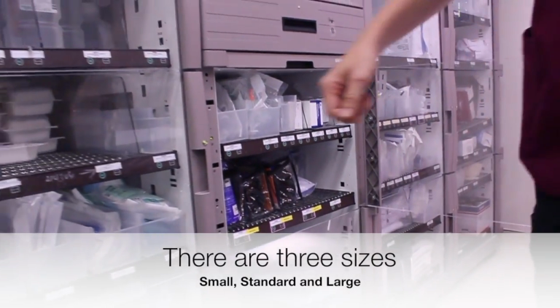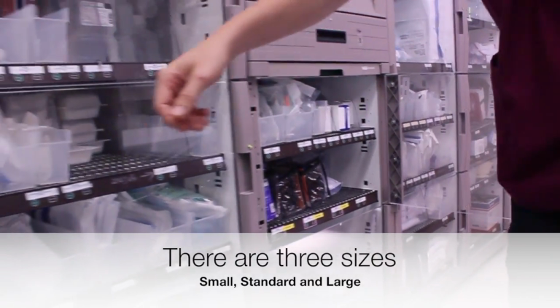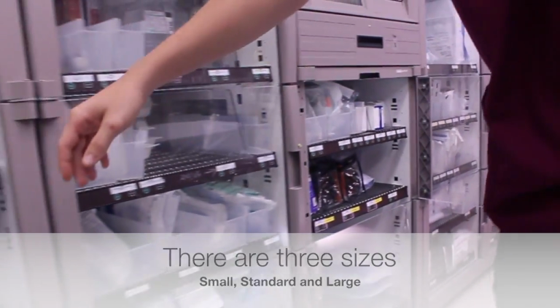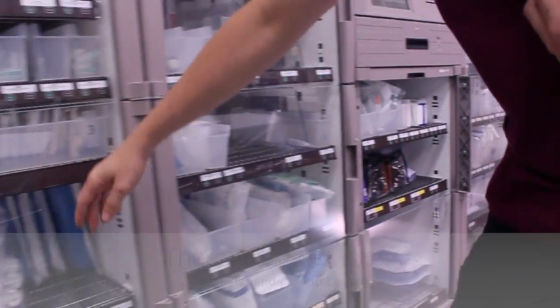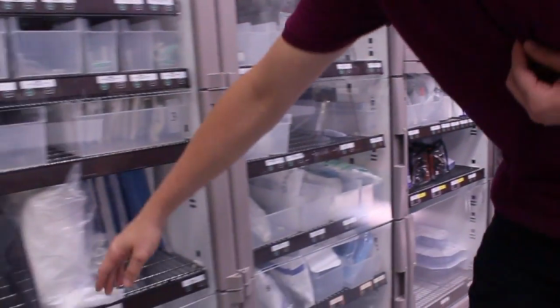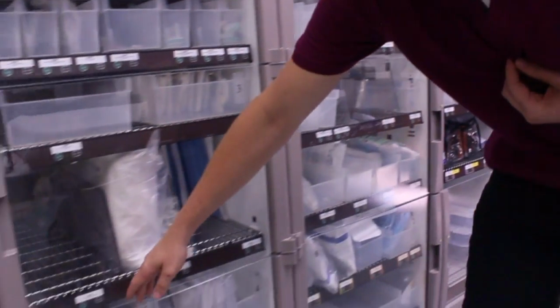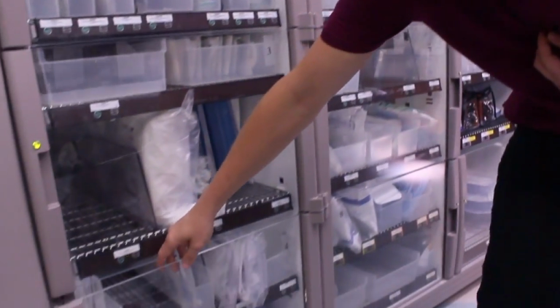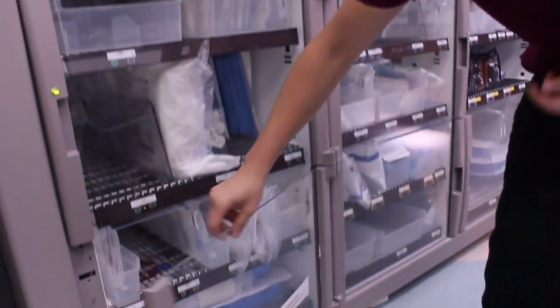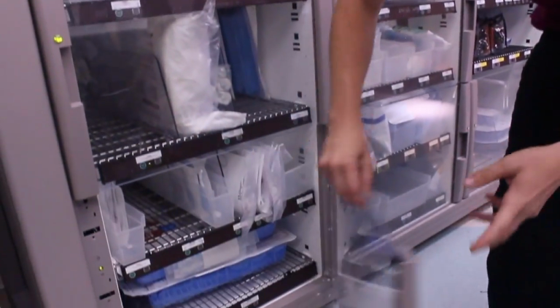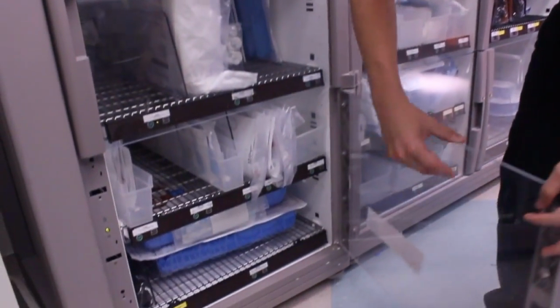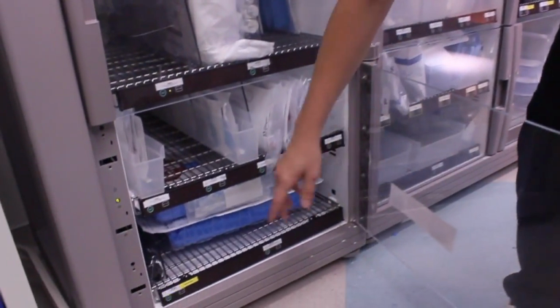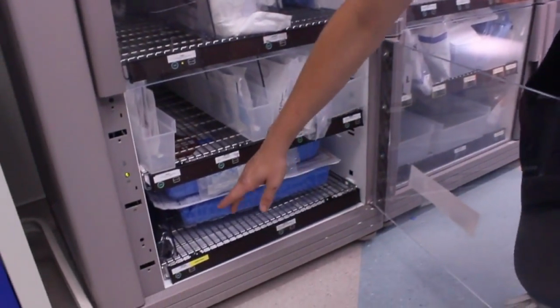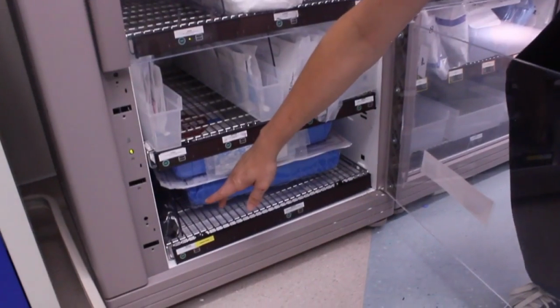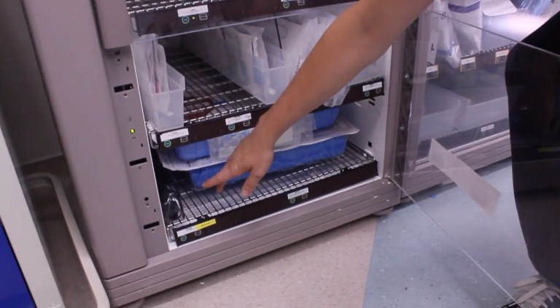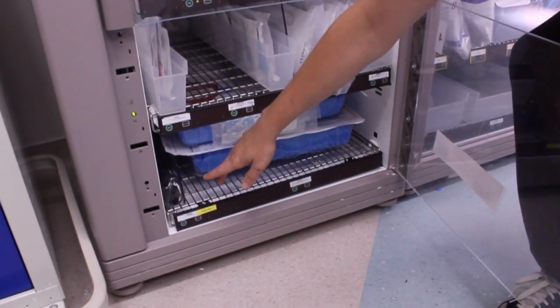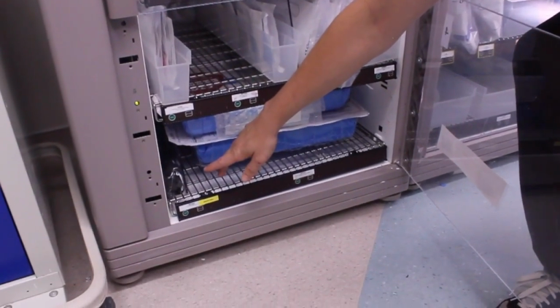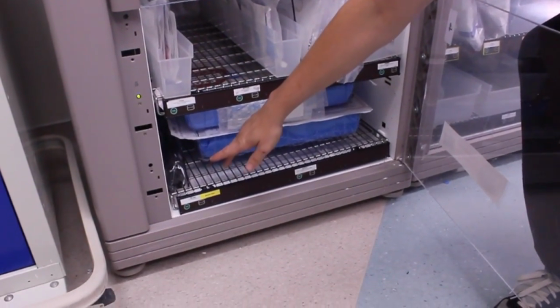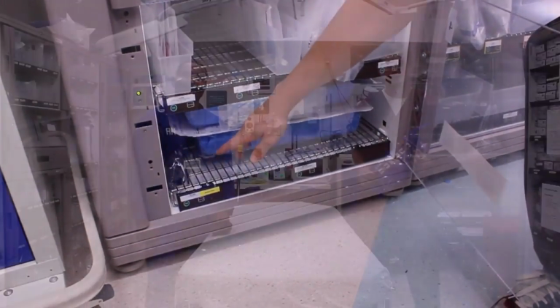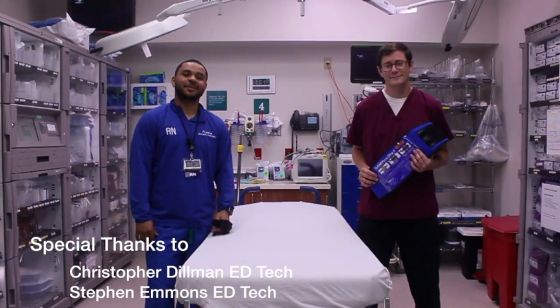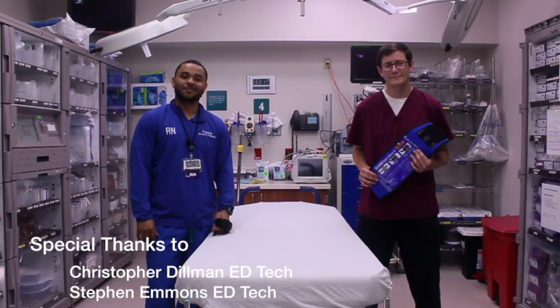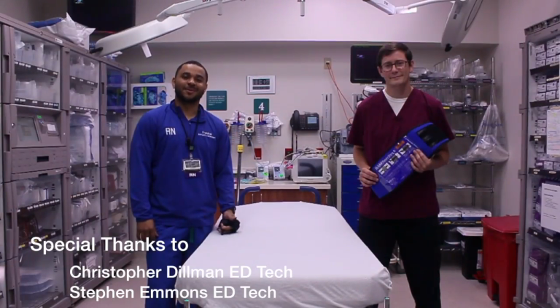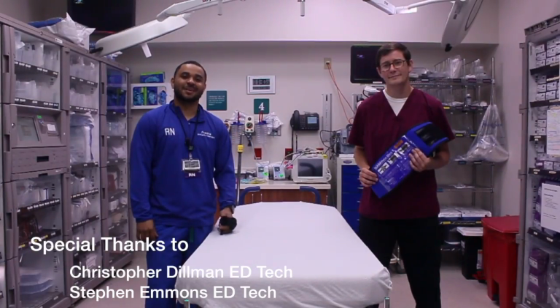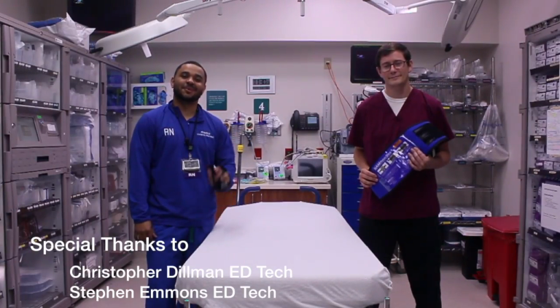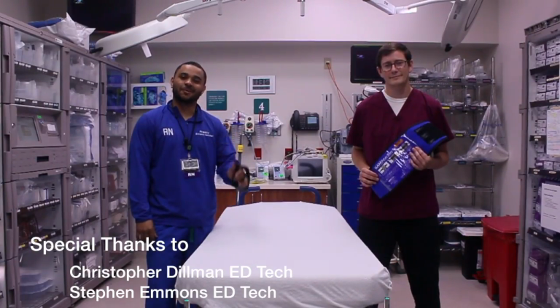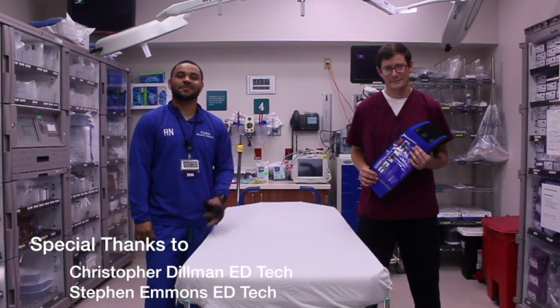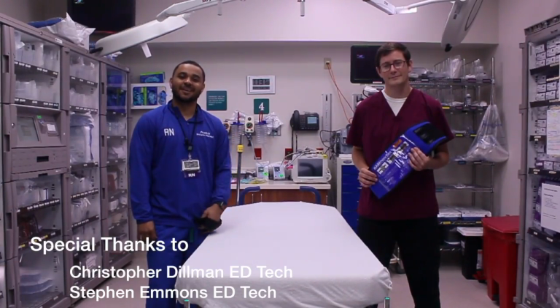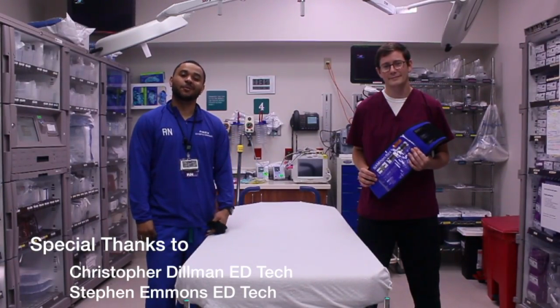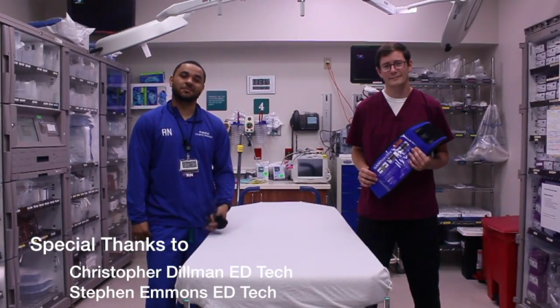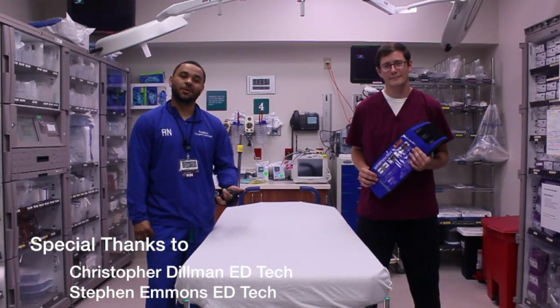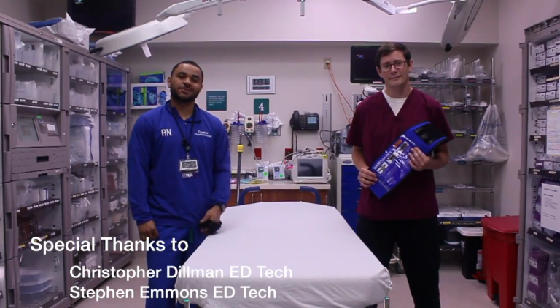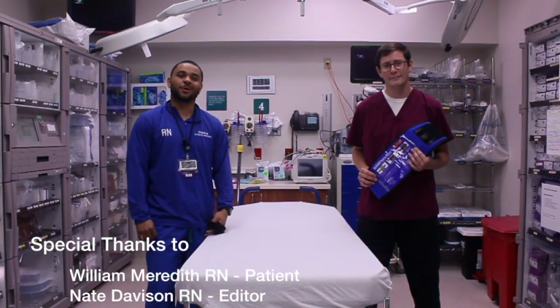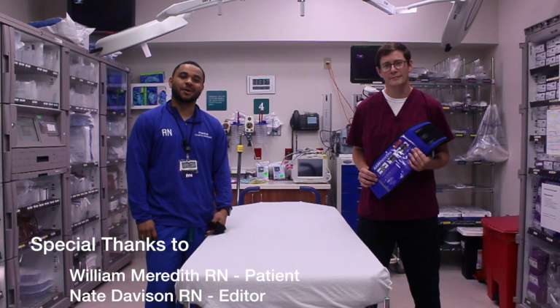And for the CAT tourniquets, they're located in door 4, the very bottom on the left. Thank you for watching this episode of AD Quick Tips. As always, if you have any questions, we're here to help.